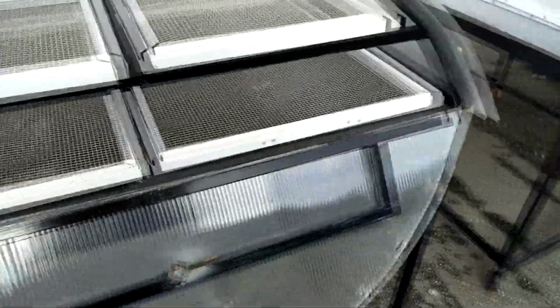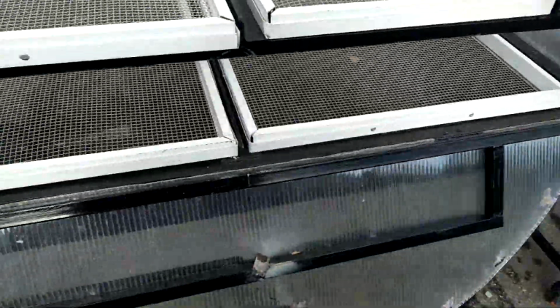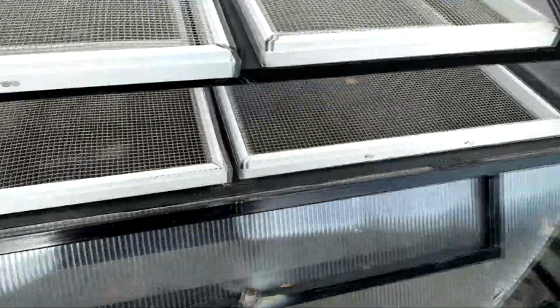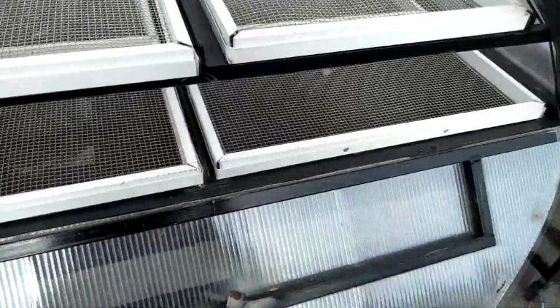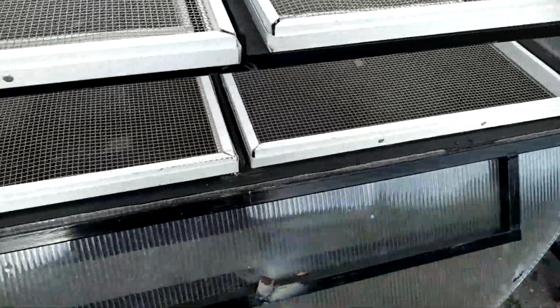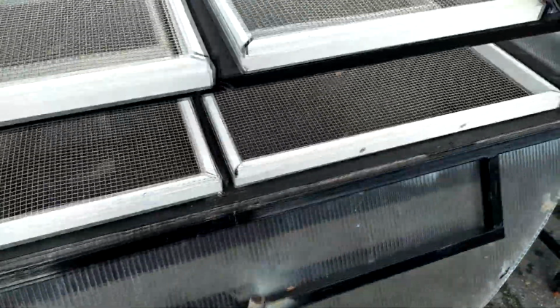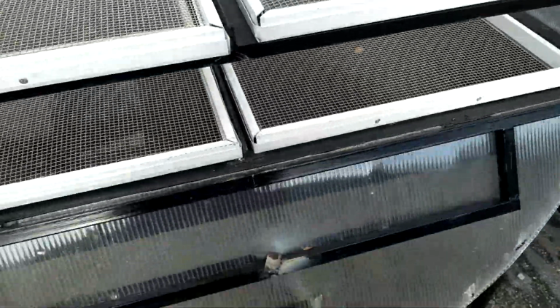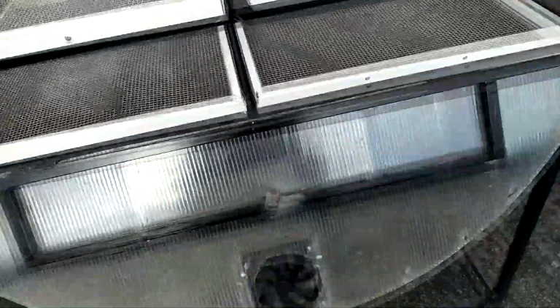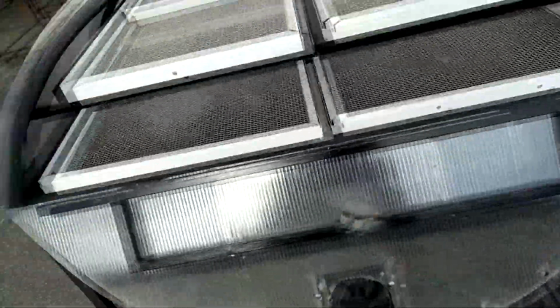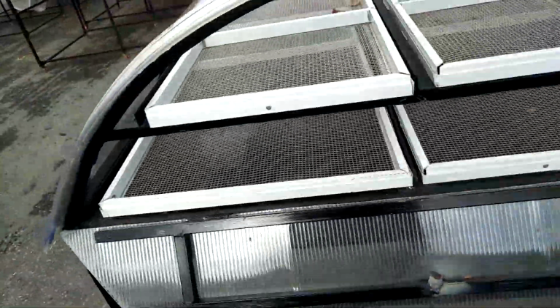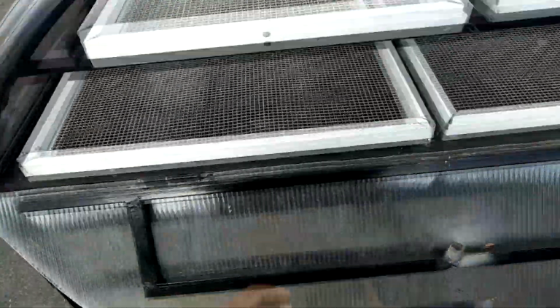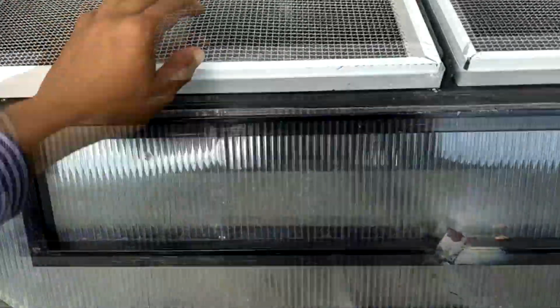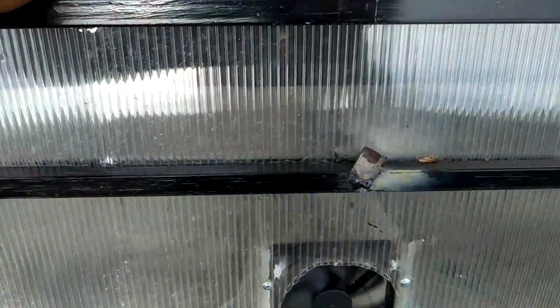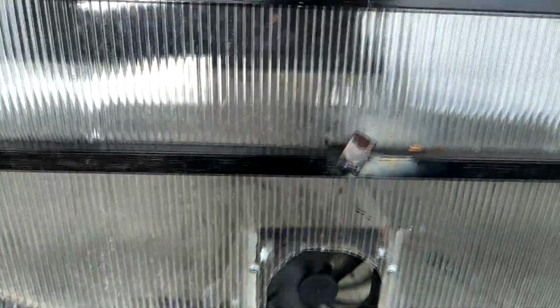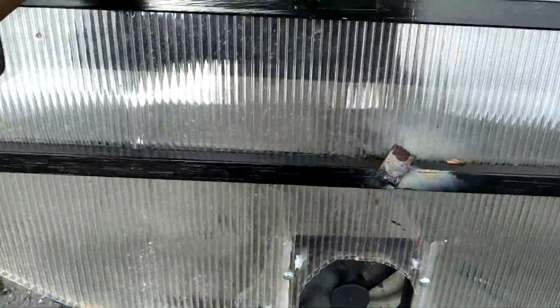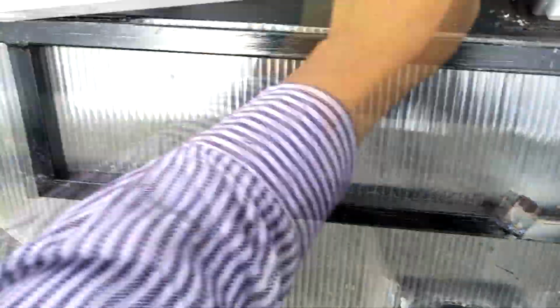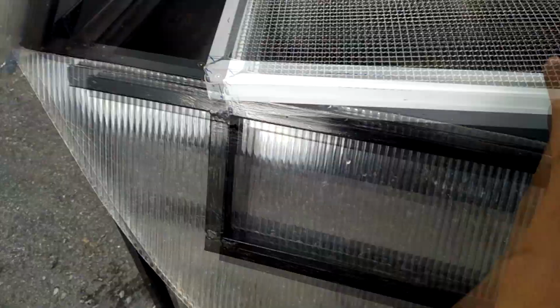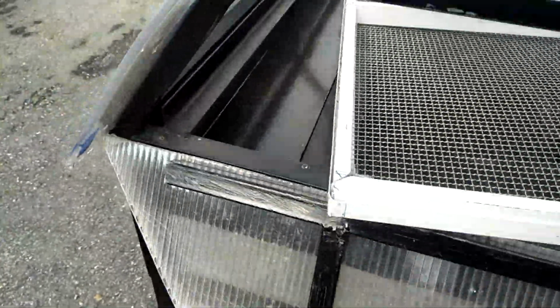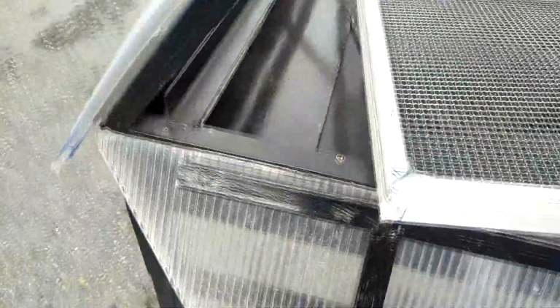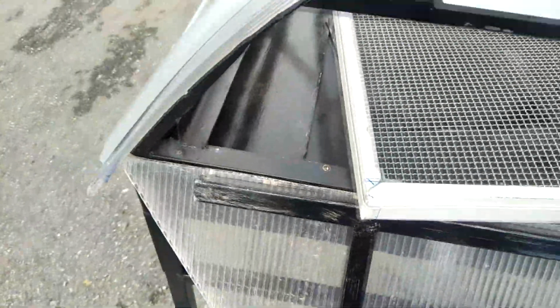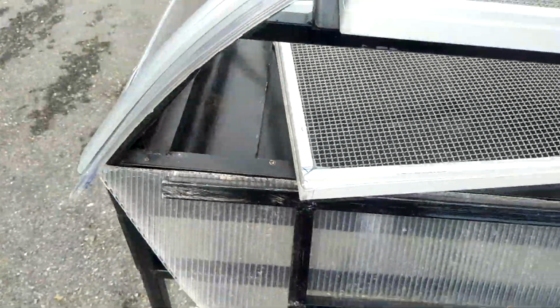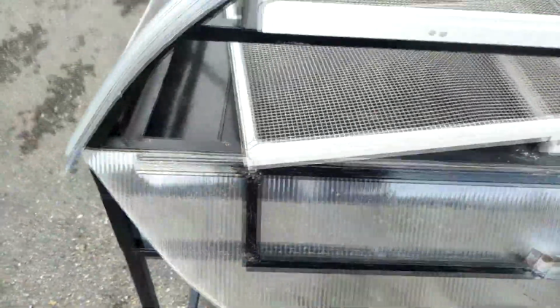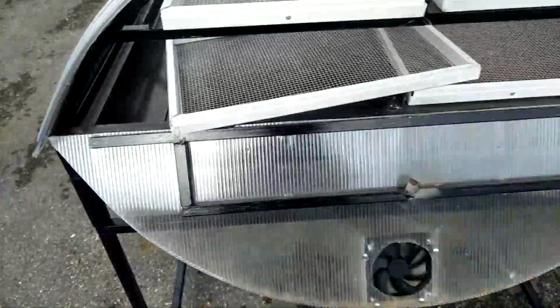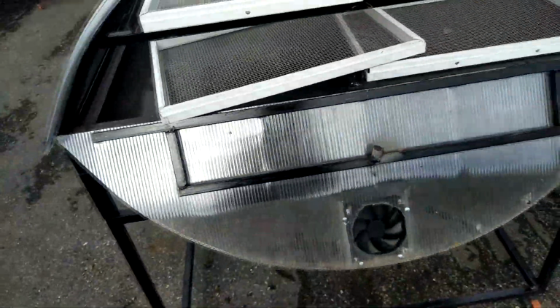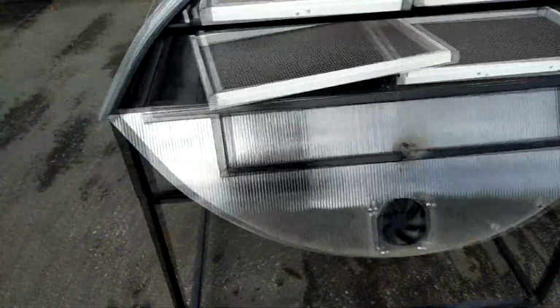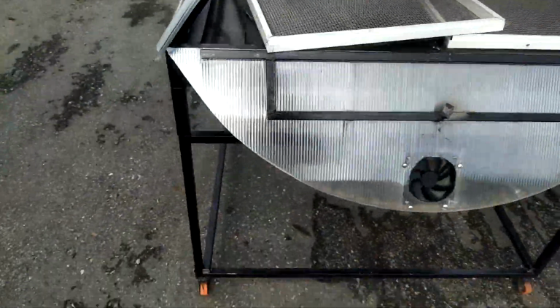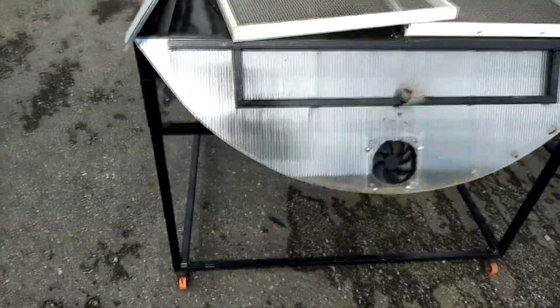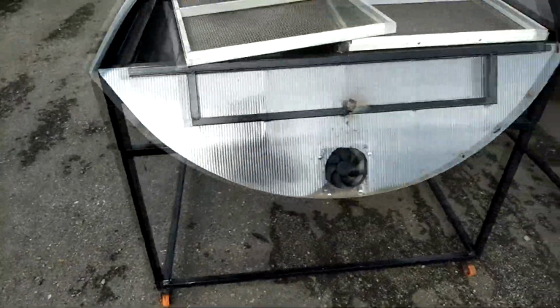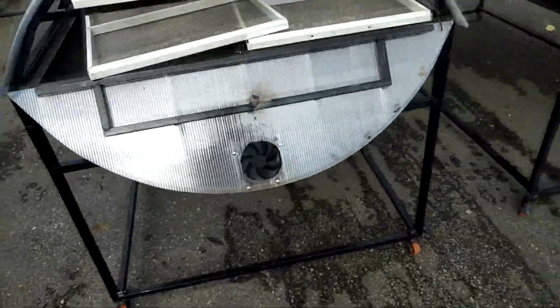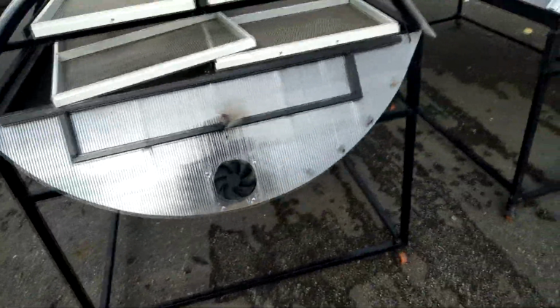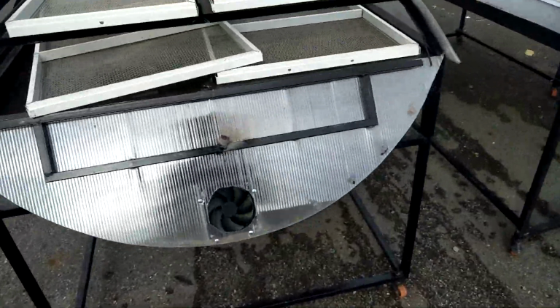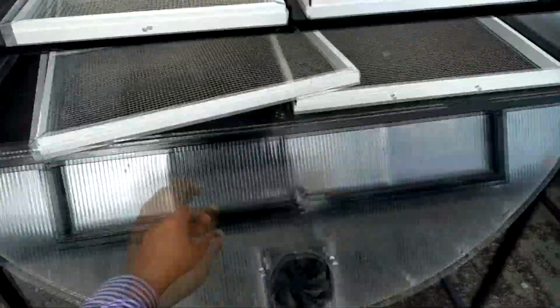This is the polycarbonate panel, and this is a light bulb. We have a heat element to help the solar dryer dry materials fast.